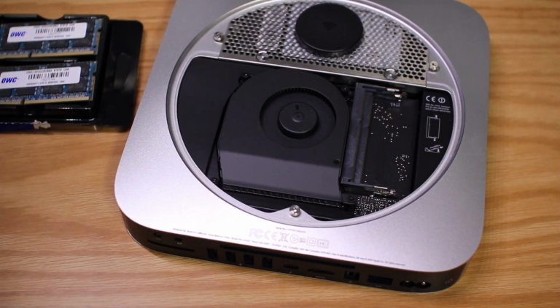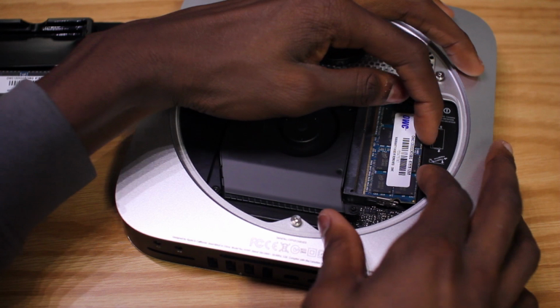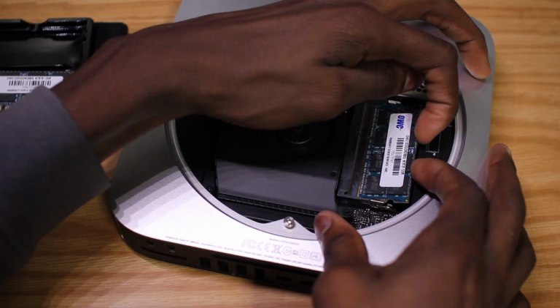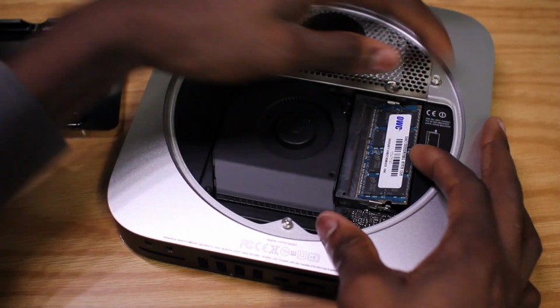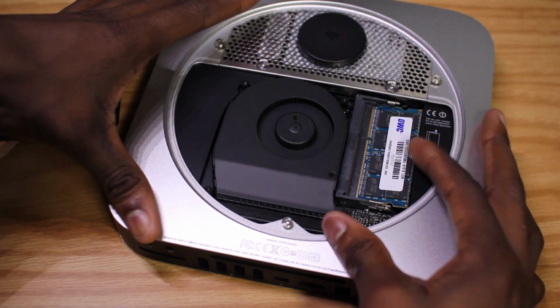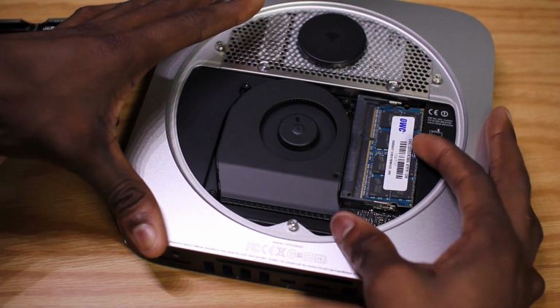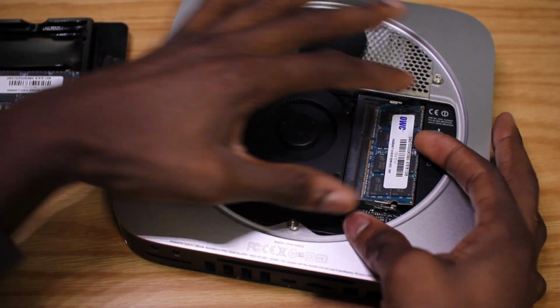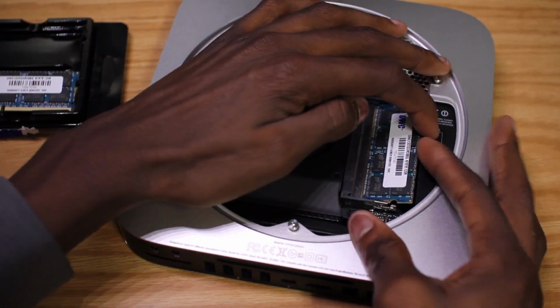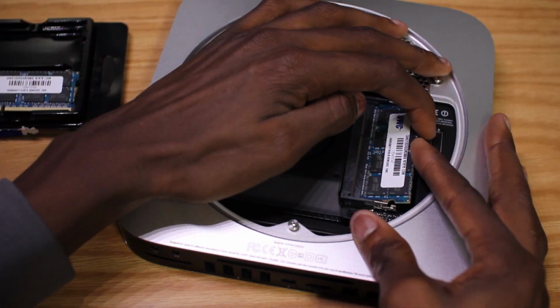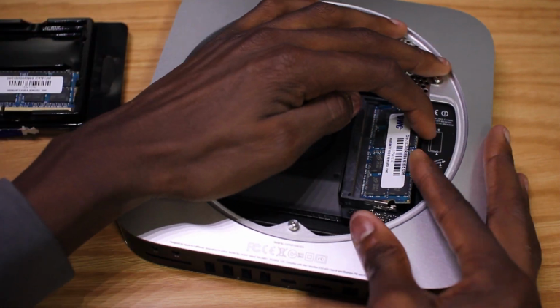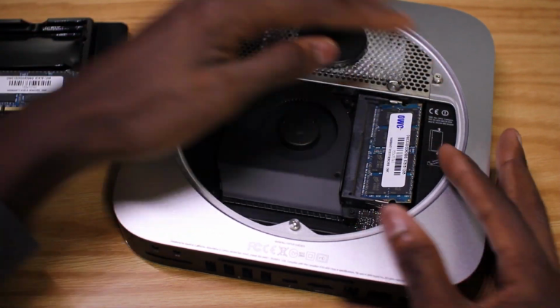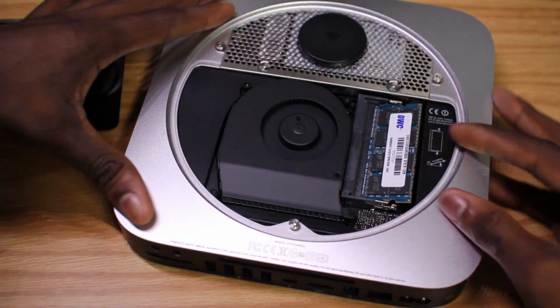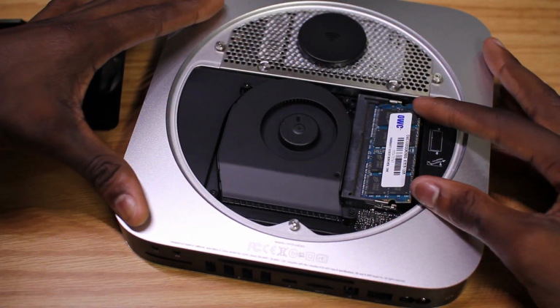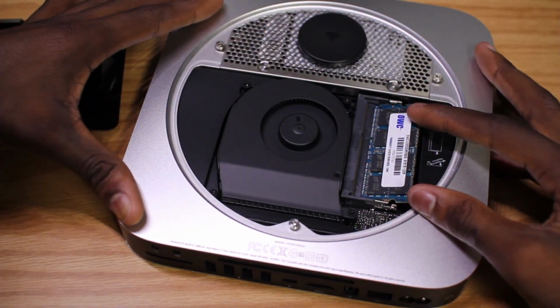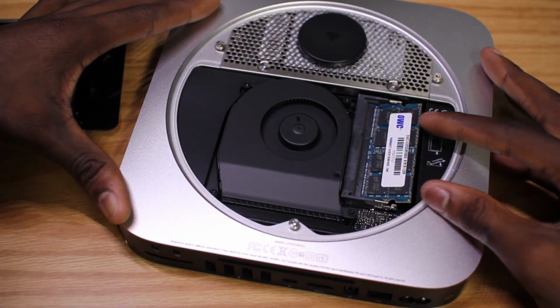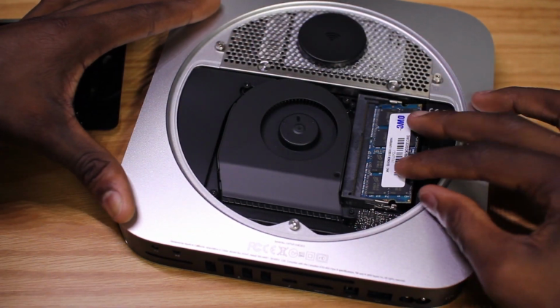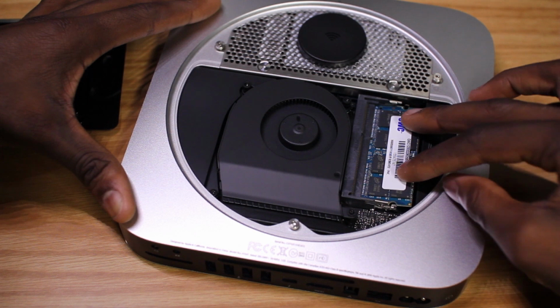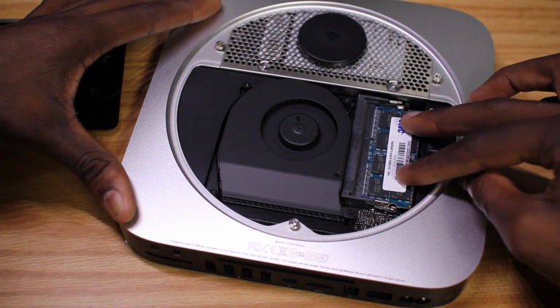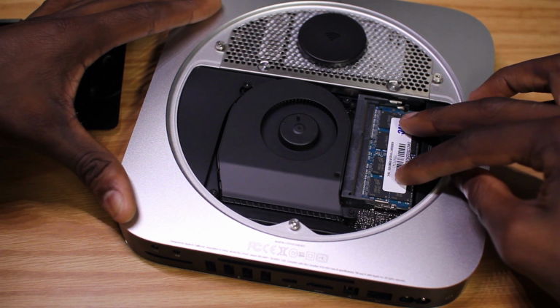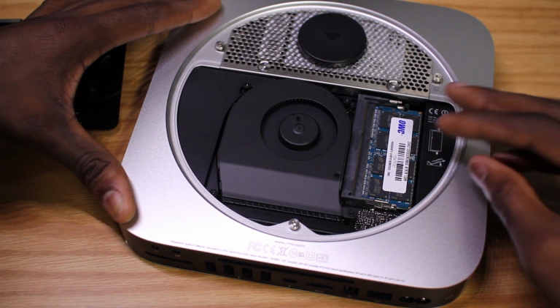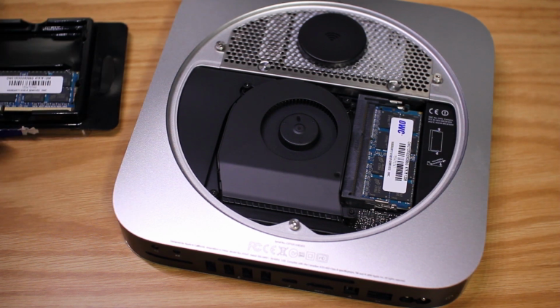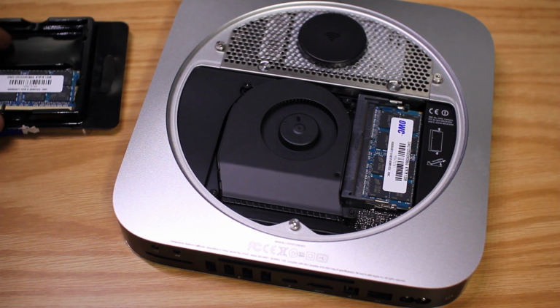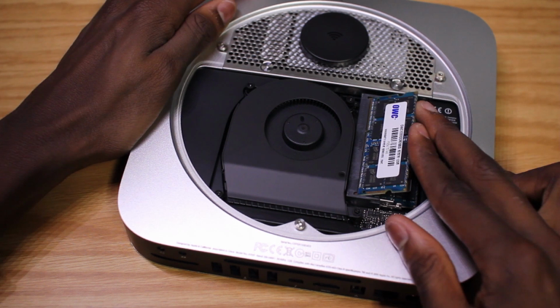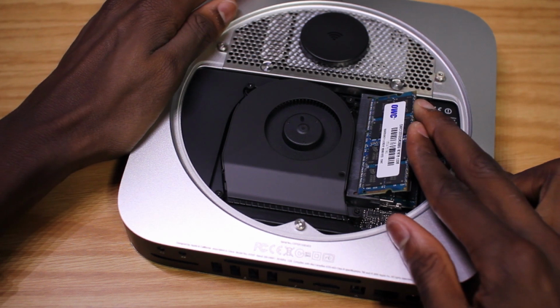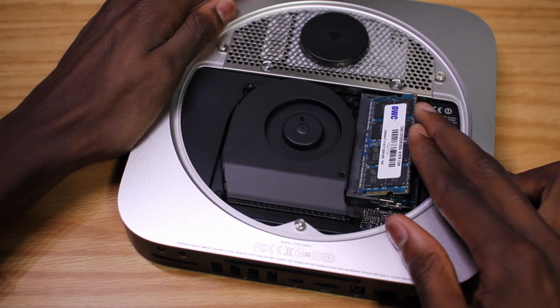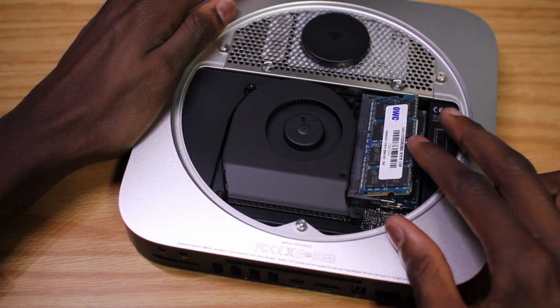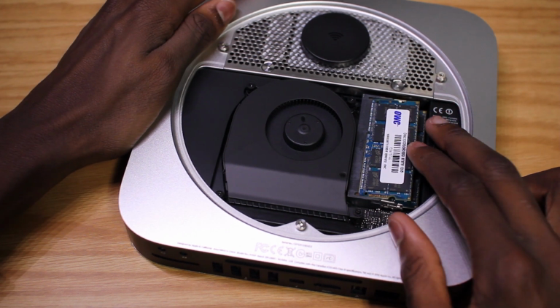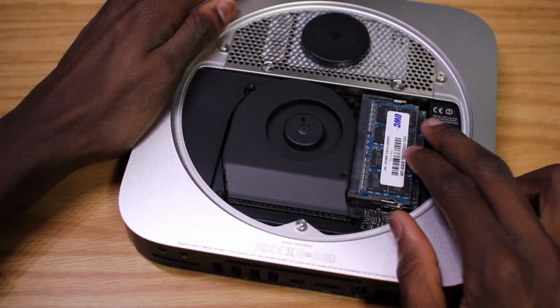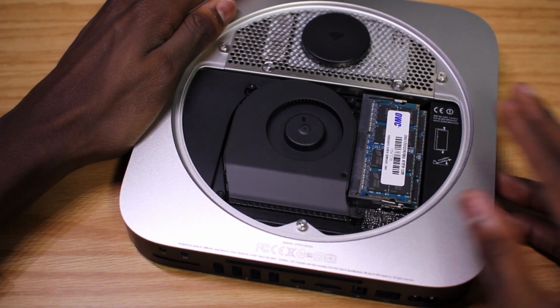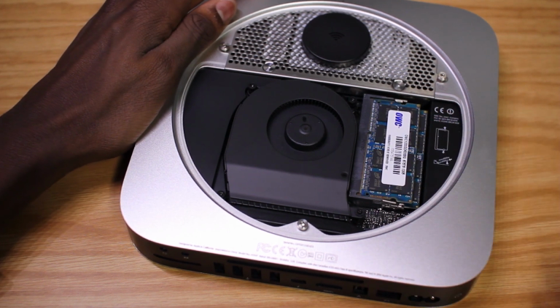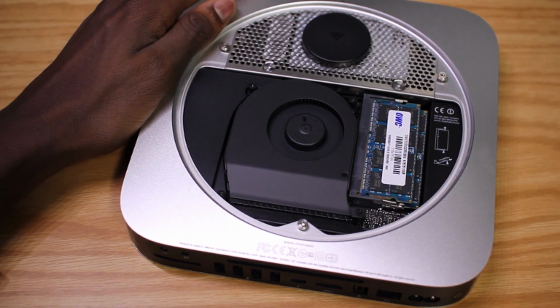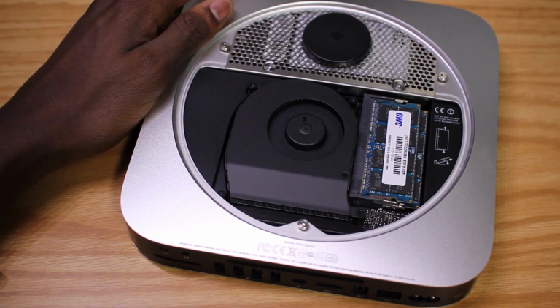Installing the brand new RAM is equally simple. Just make sure you seat the RAM first by slipping it into place, and then pushing it down until it clicks. Do that with both of your DIMMs. And that's it — the RAM is installed.